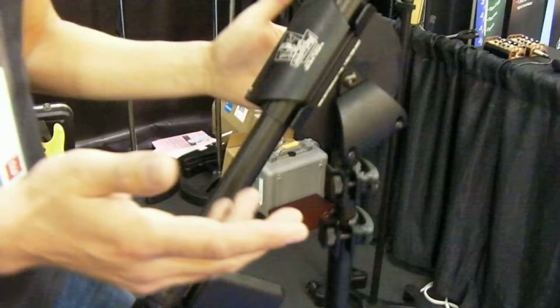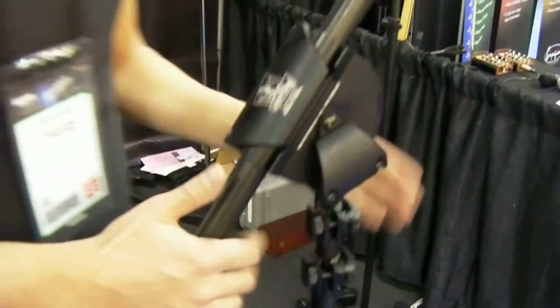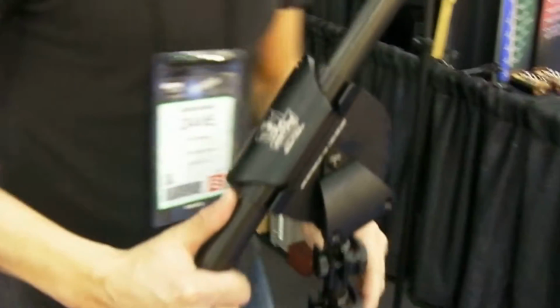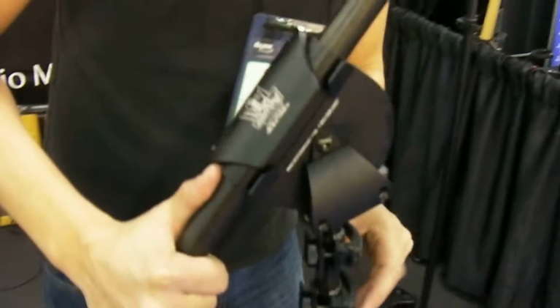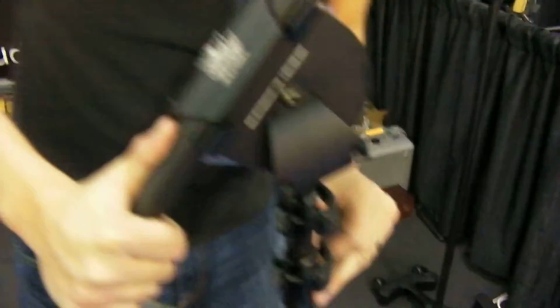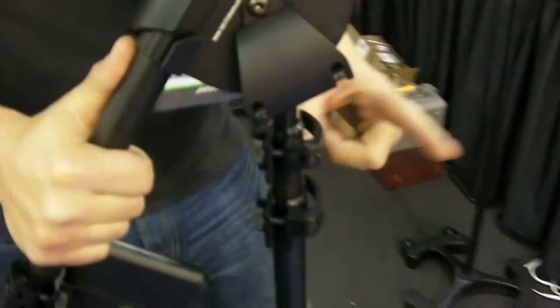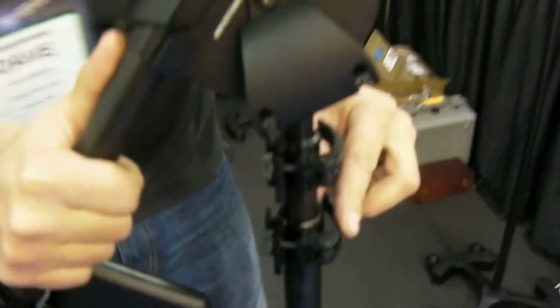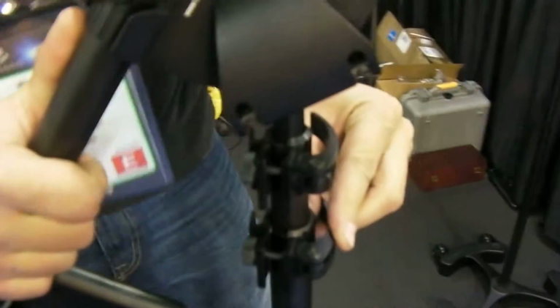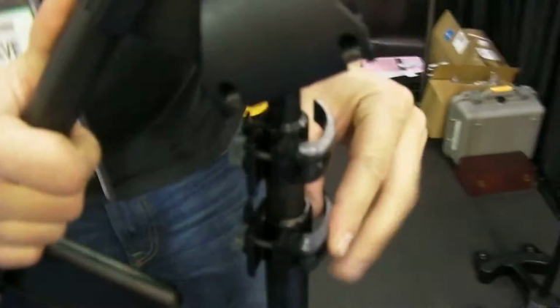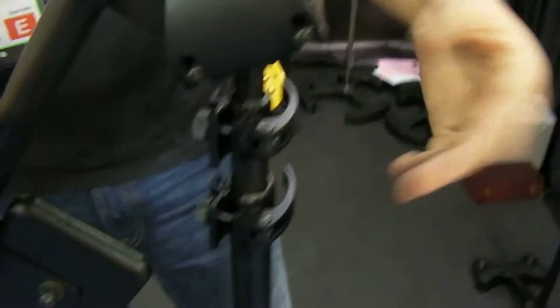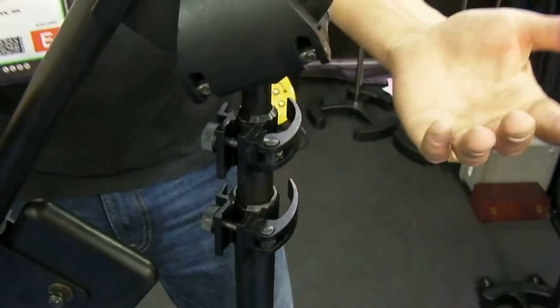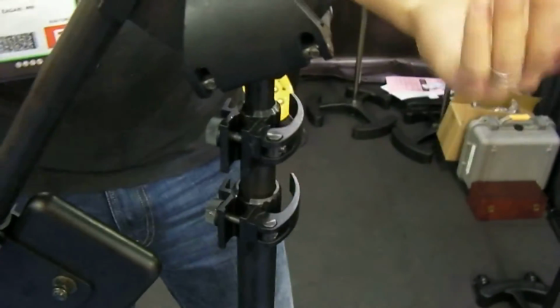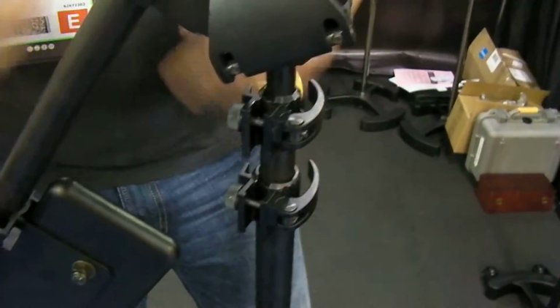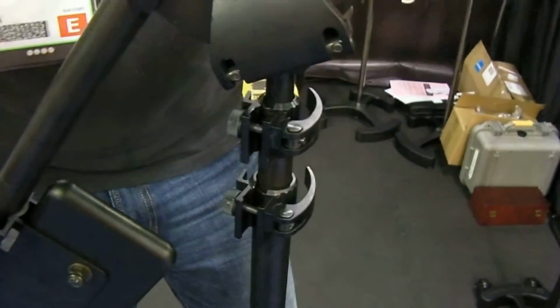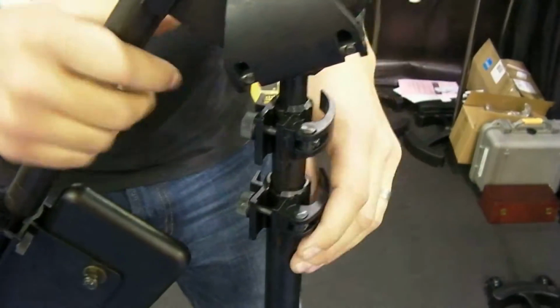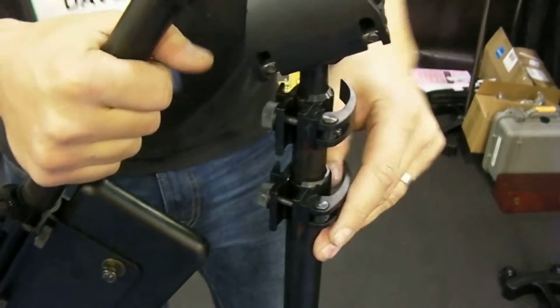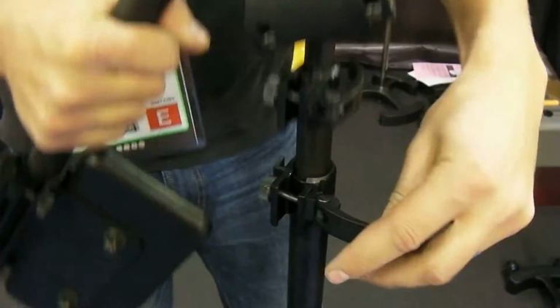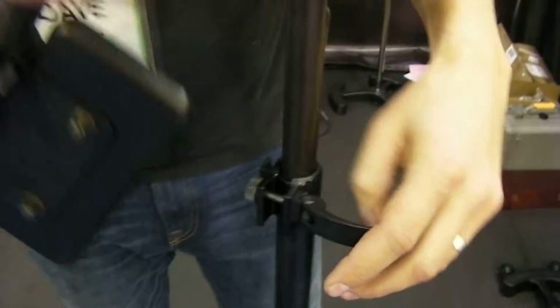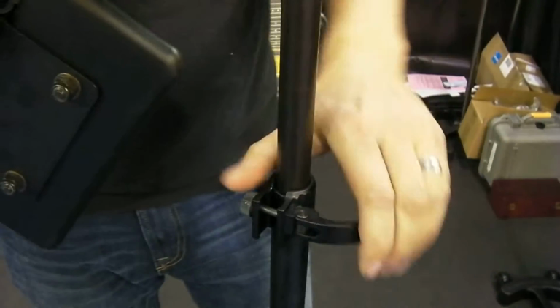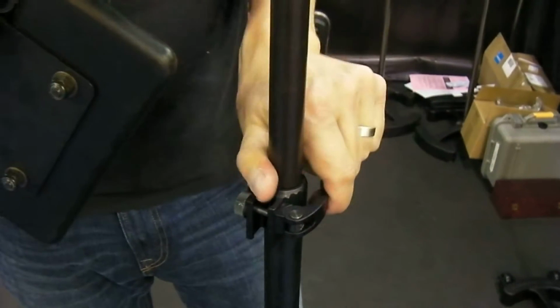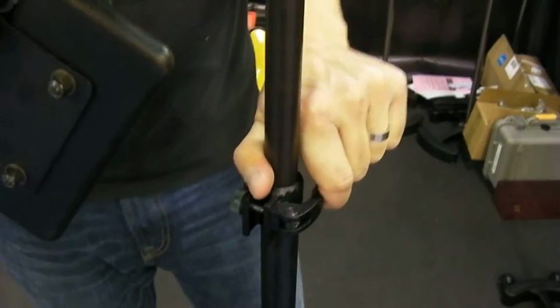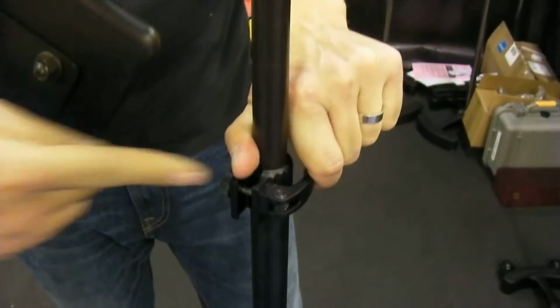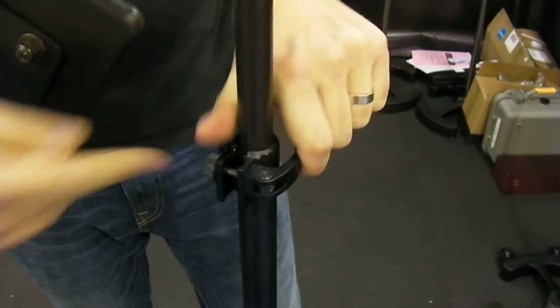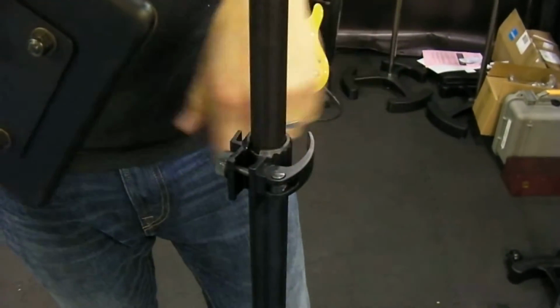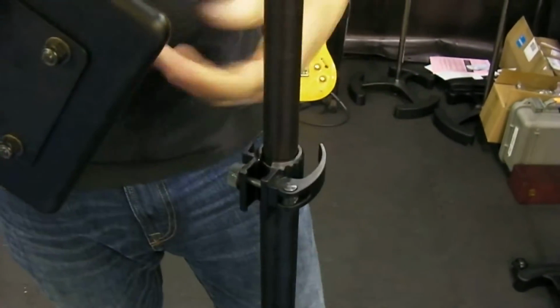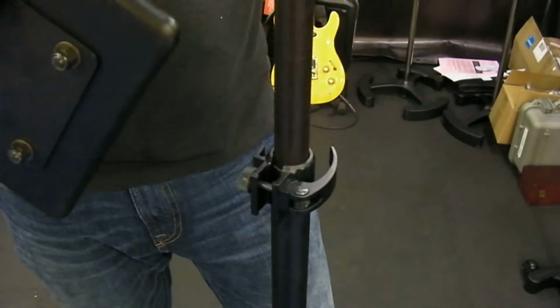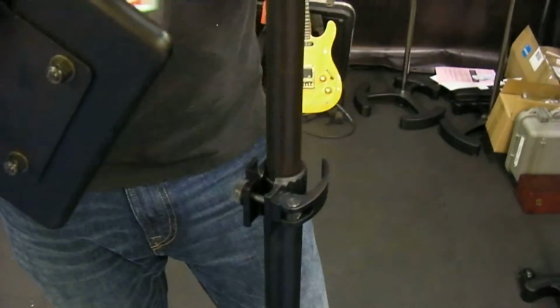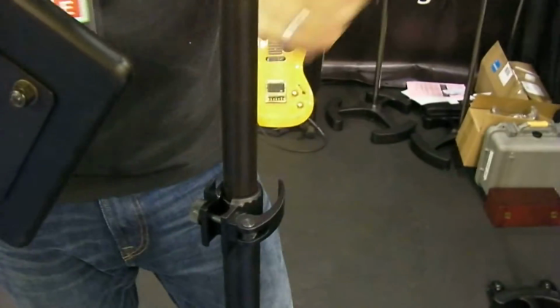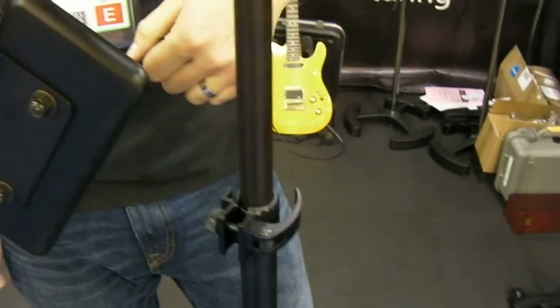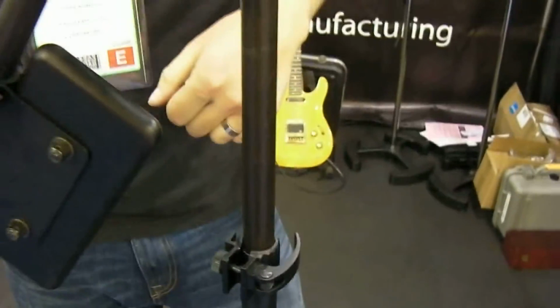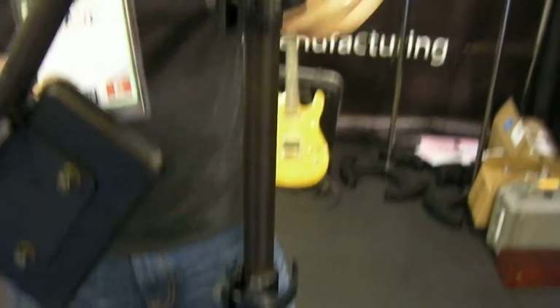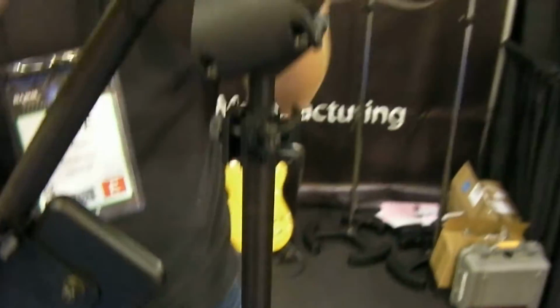Everything on the stand is a single release lever lock, kind of like on a mountain bike seat. You can adjust that with one motion. They have variable tension so they can be strong or weak if you'd like. Very nice.